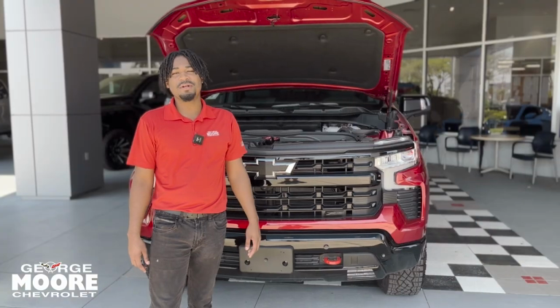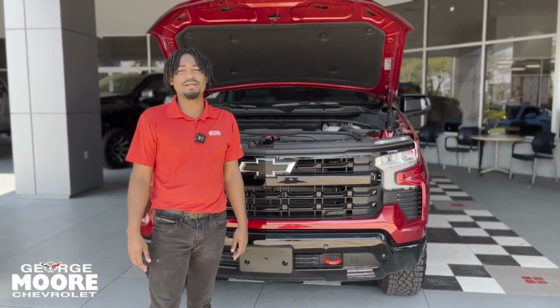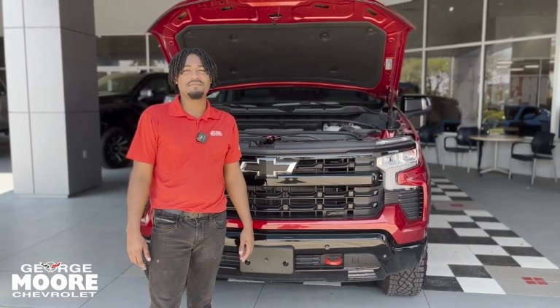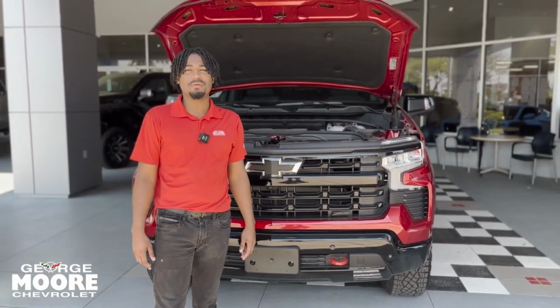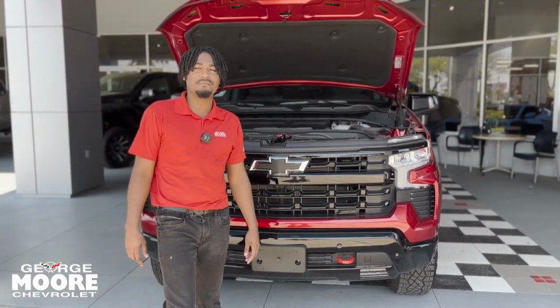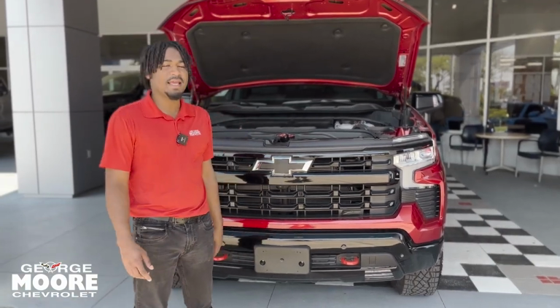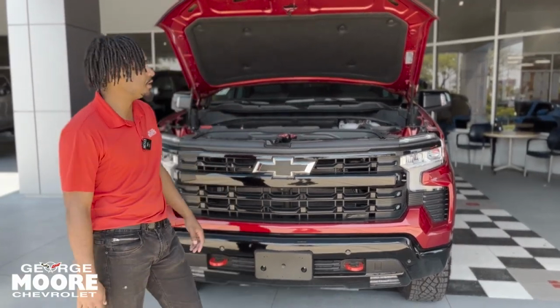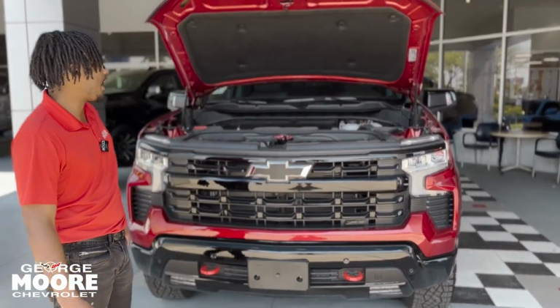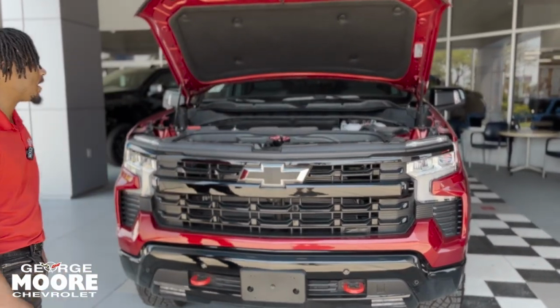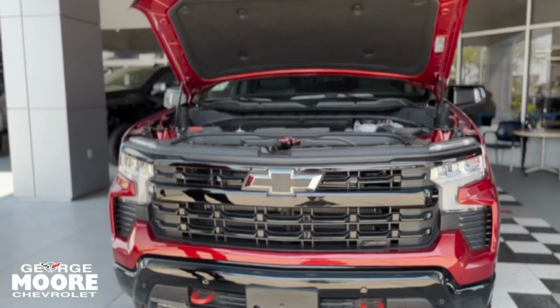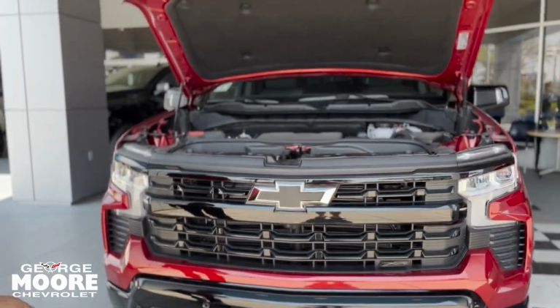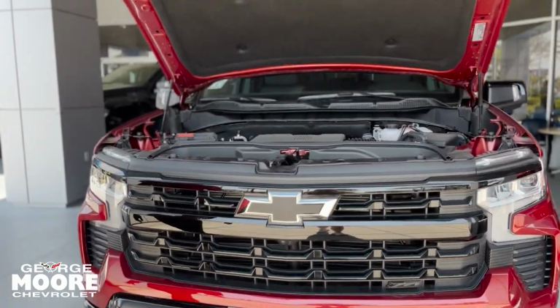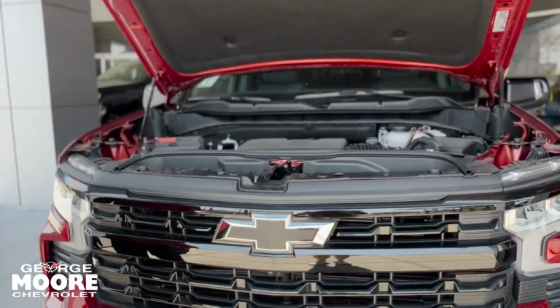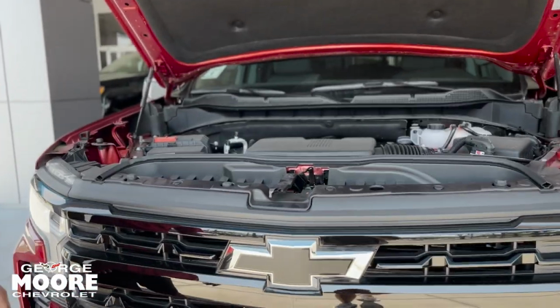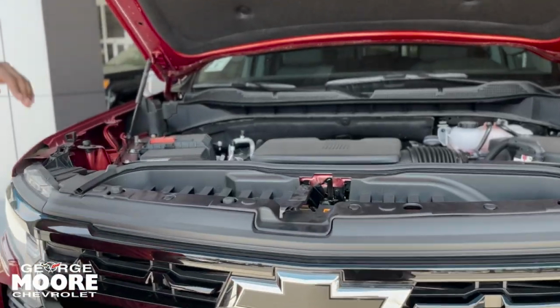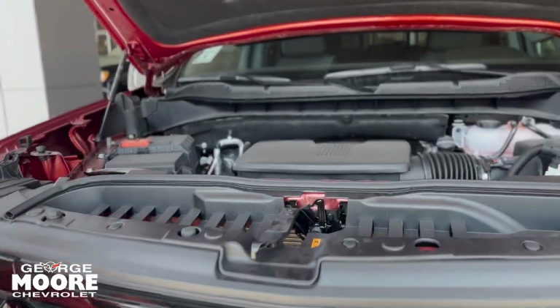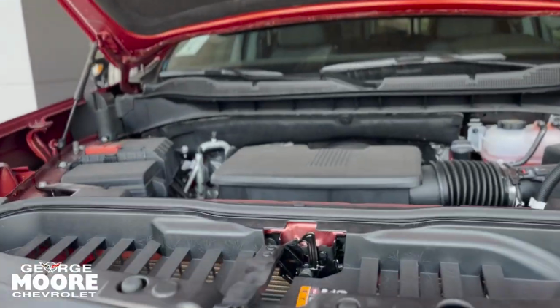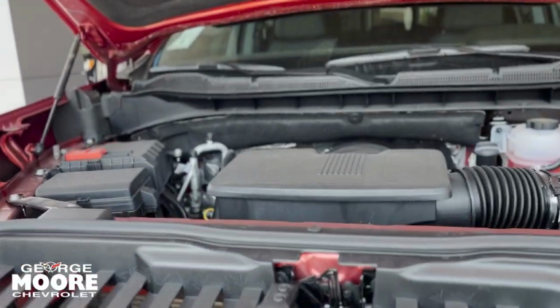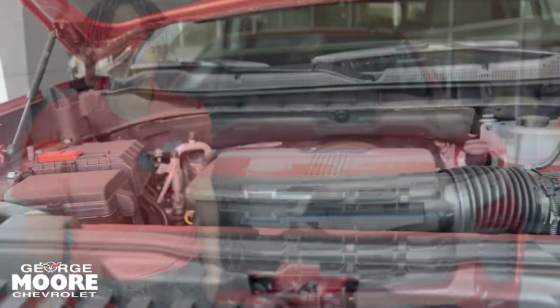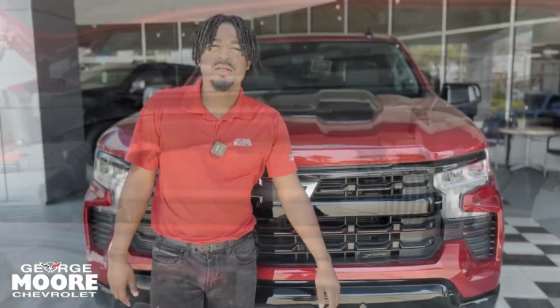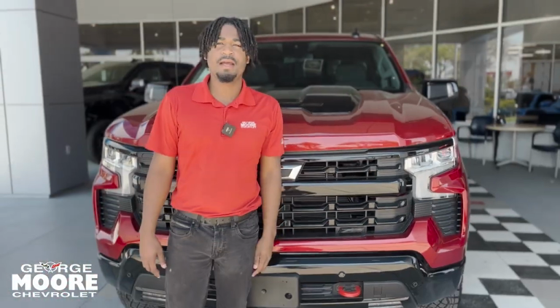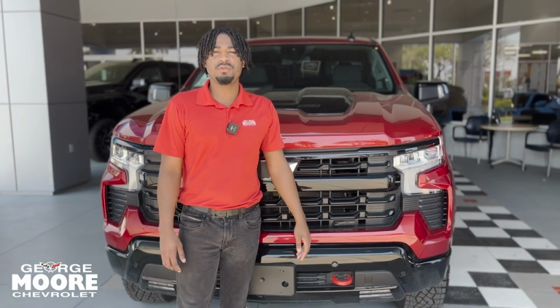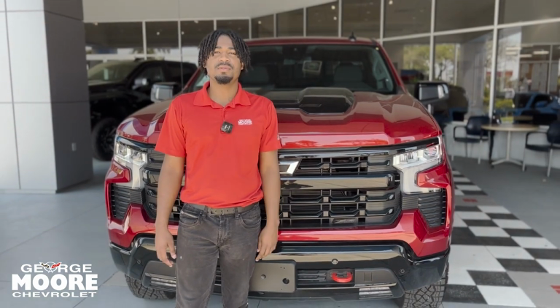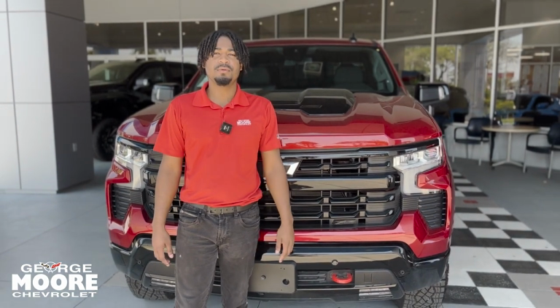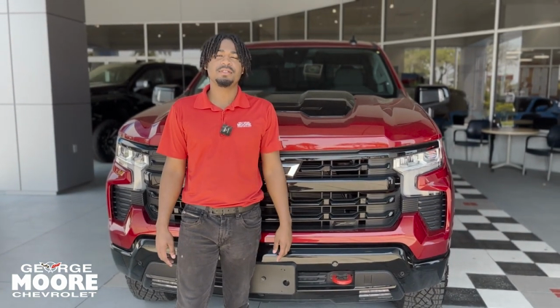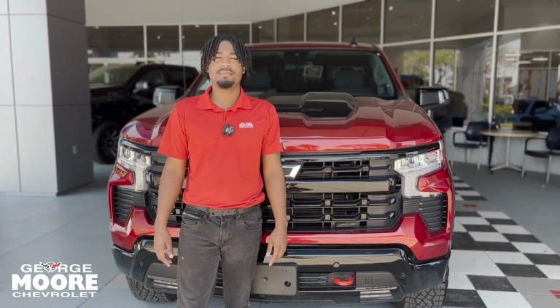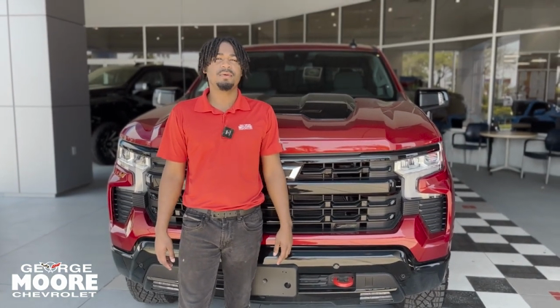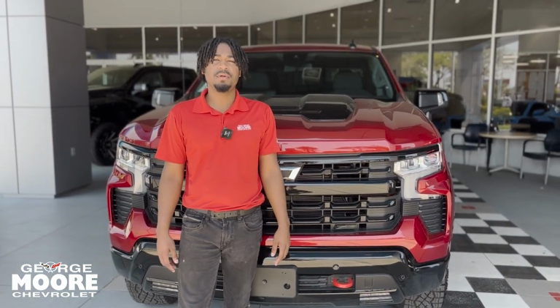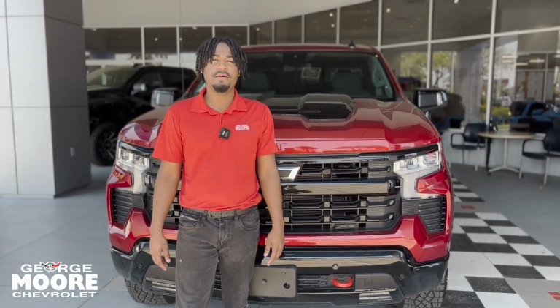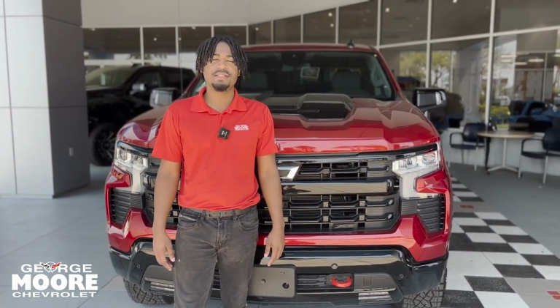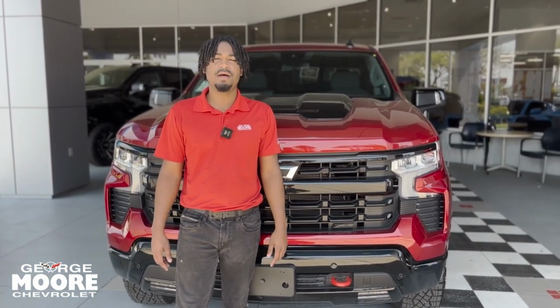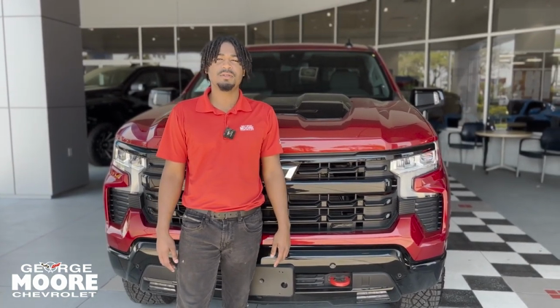Coming underneath the hood, you get a 5.3-liter V8 engine, so you're going to be averaging around 16 miles per gallon. Every new truck comes with a three-year, 36,000-mile bumper-to-bumper and a five-year, 60,000-mile powertrain warranty.